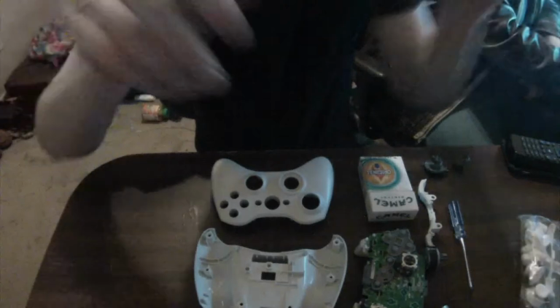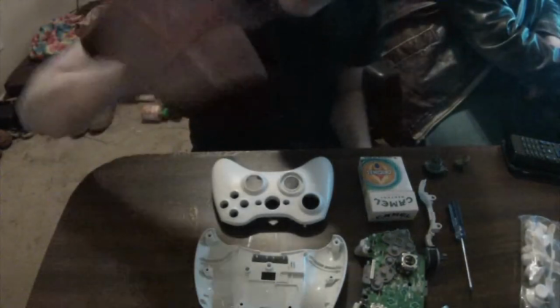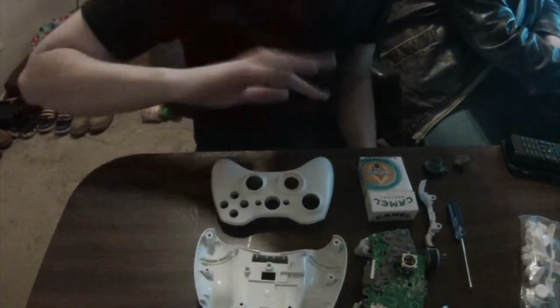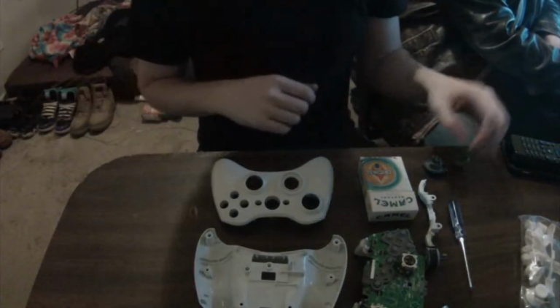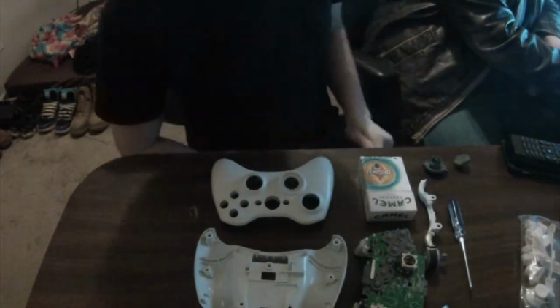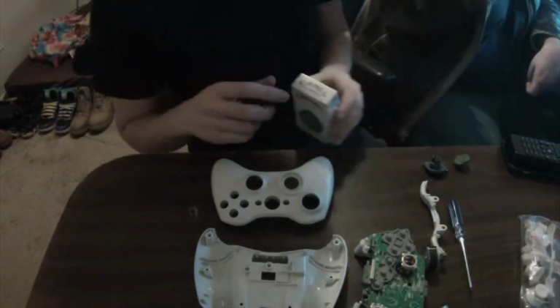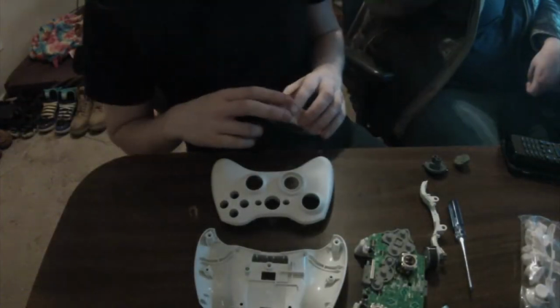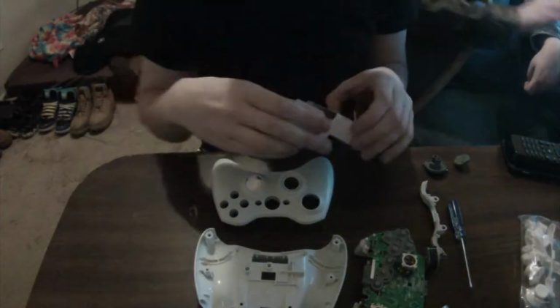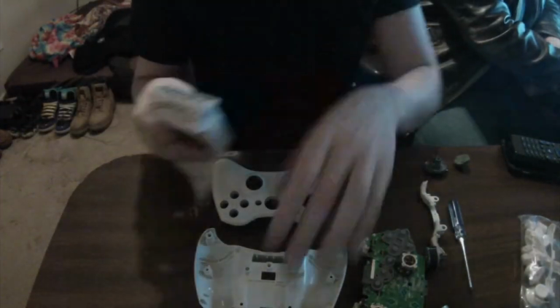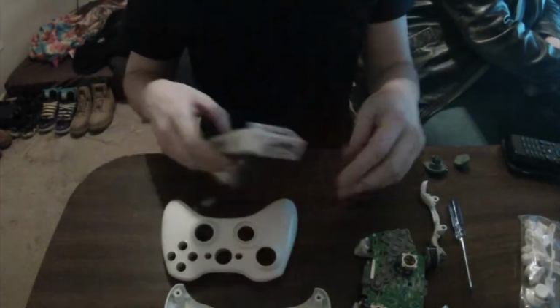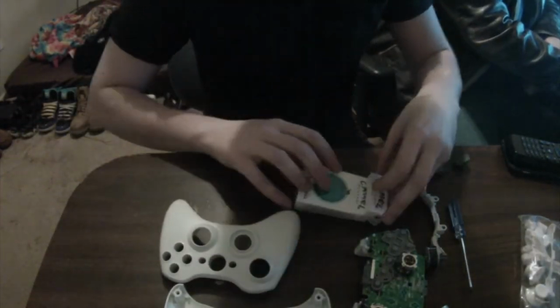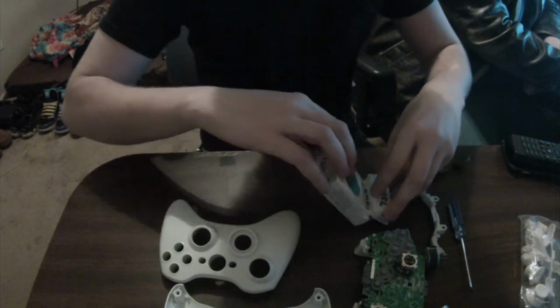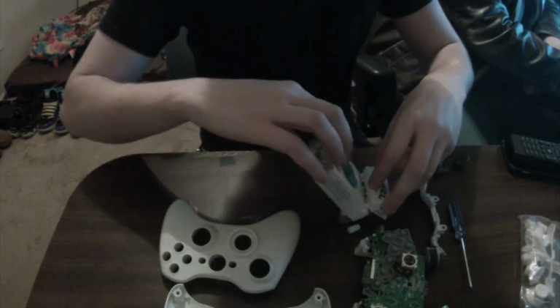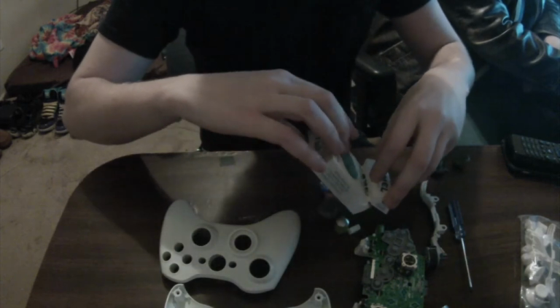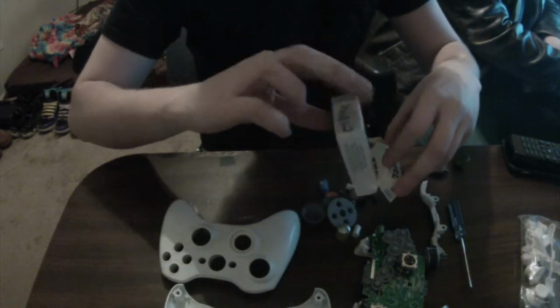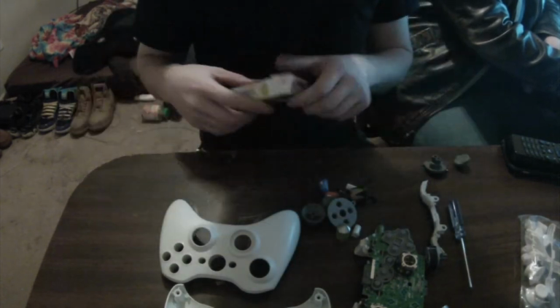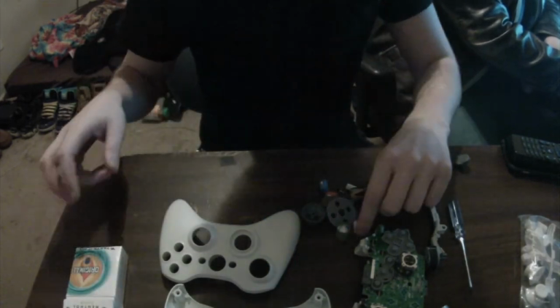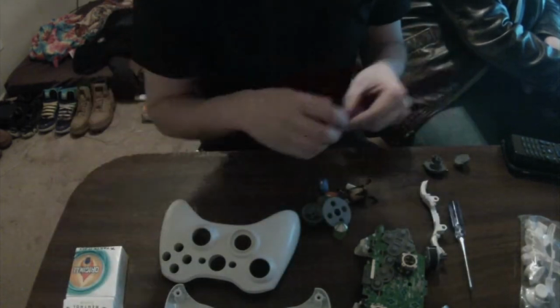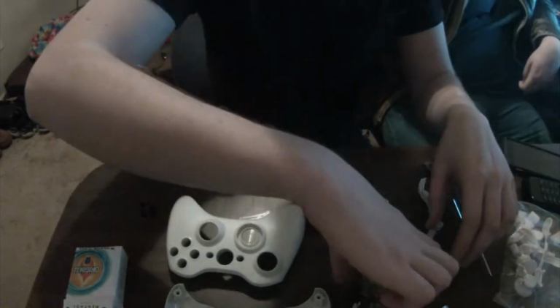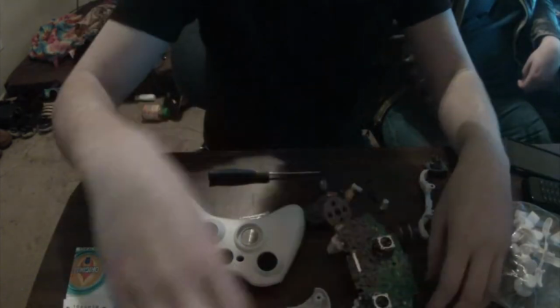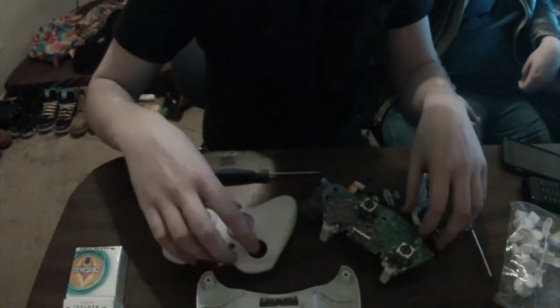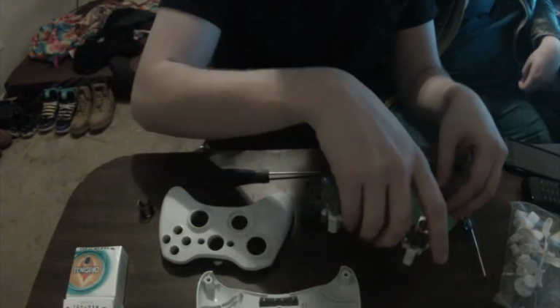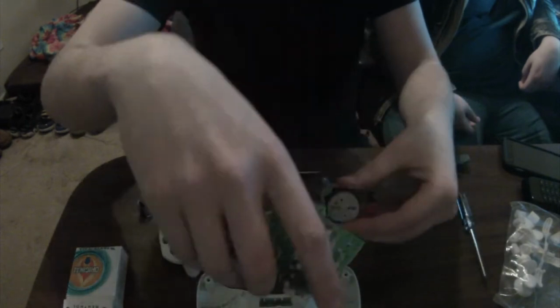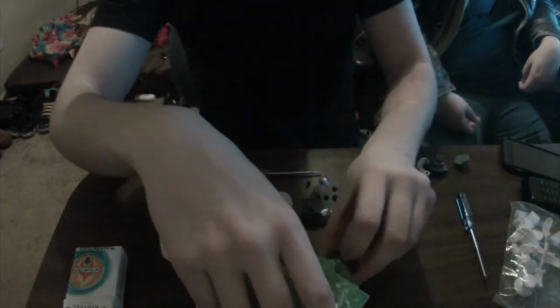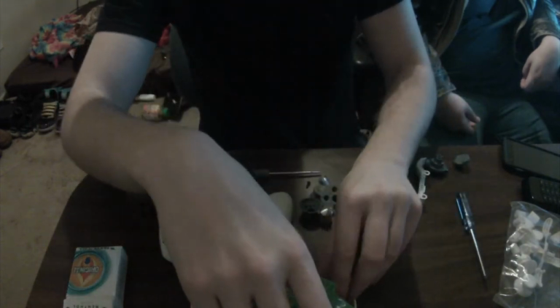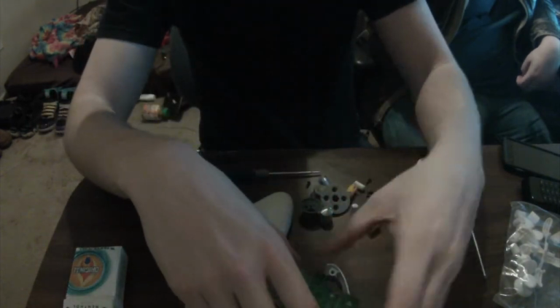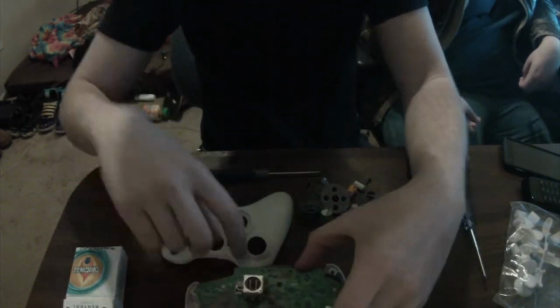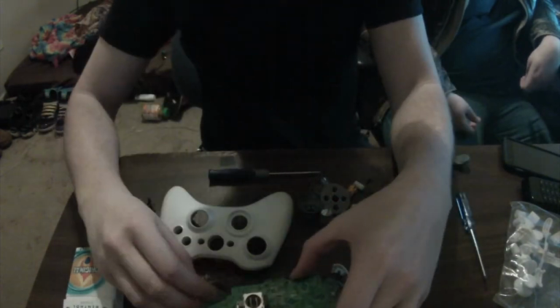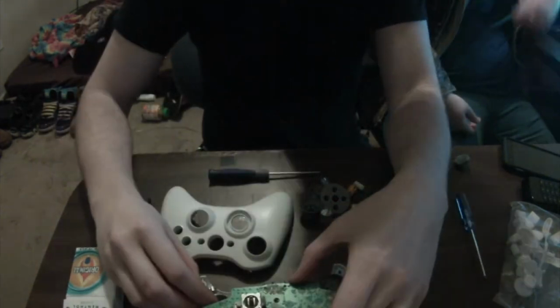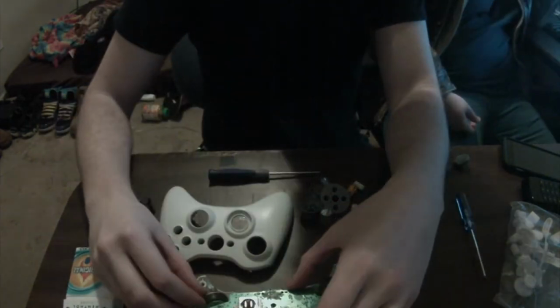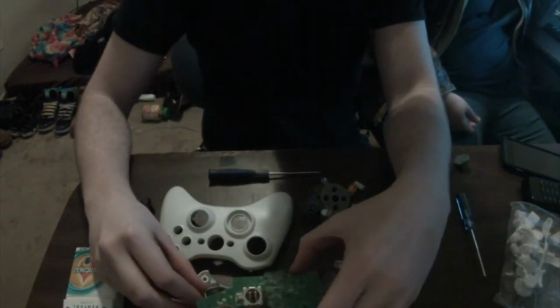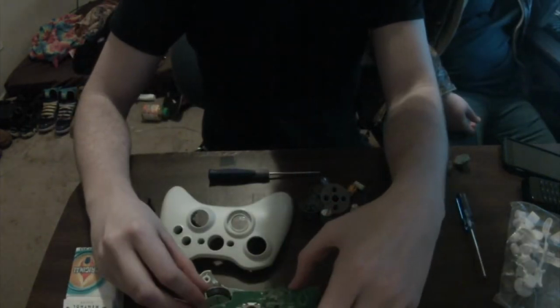What's up internet? Senior Whoopie here with a special video for you guys today. If you watched the 'What's in the Box' video, episode 2, then this is the finished product of what I was trying to make.